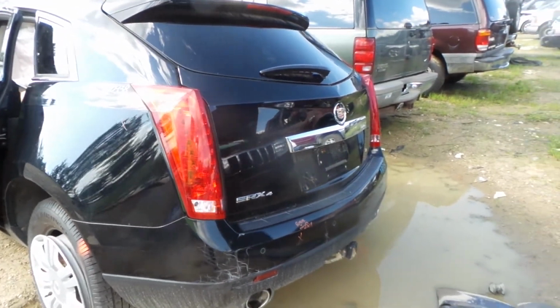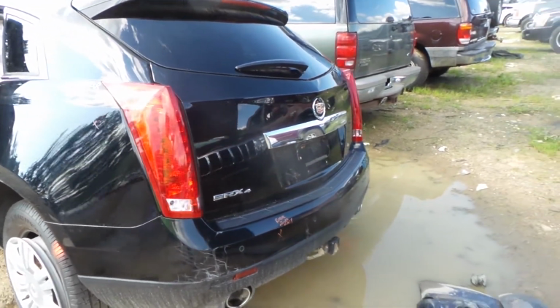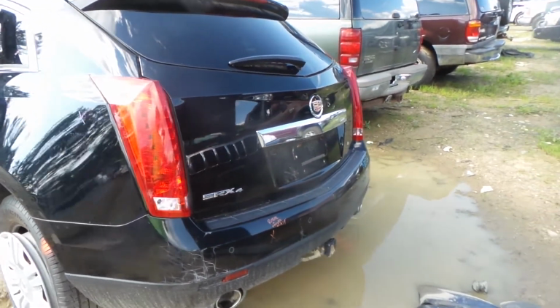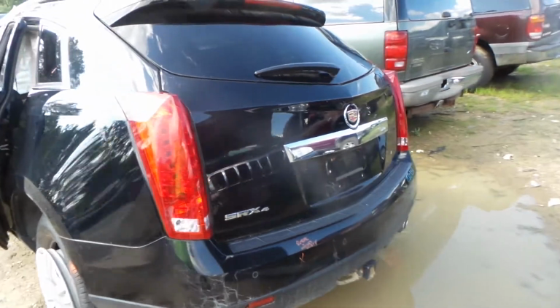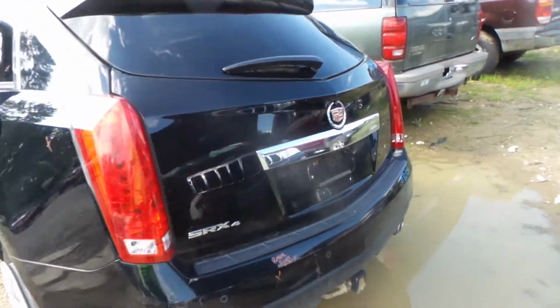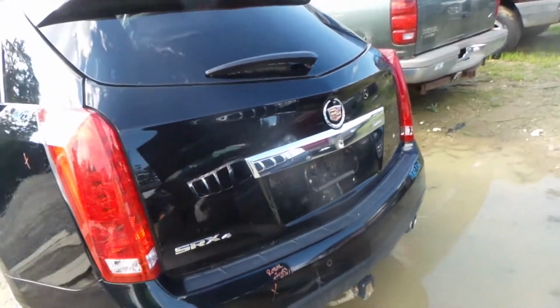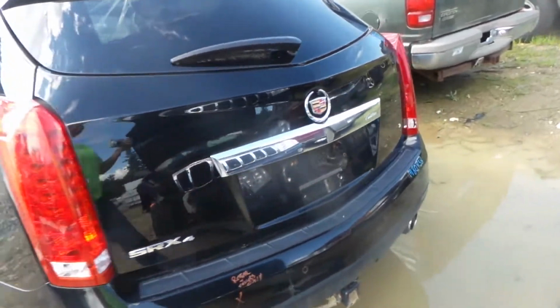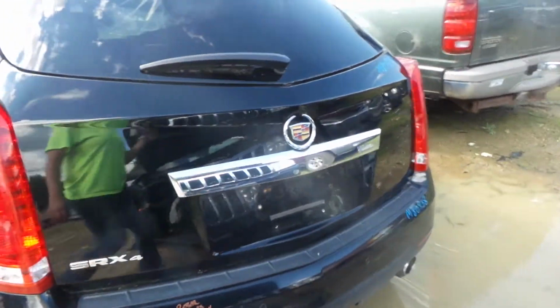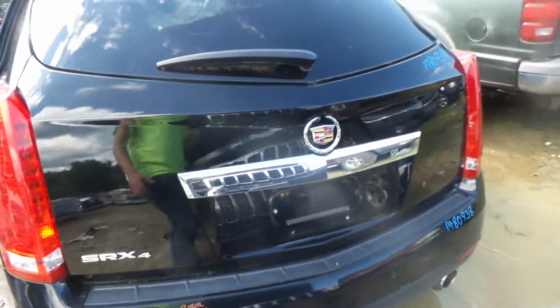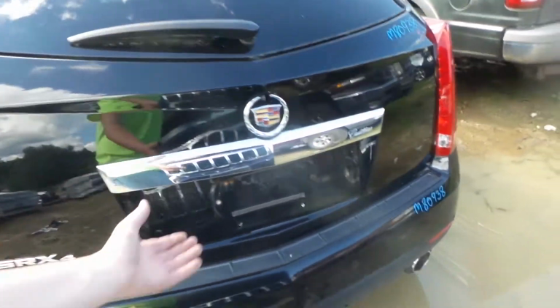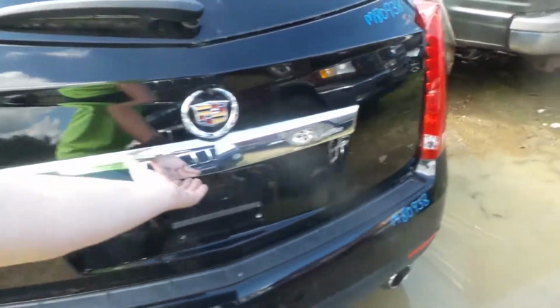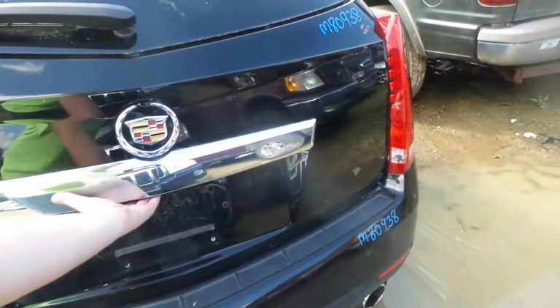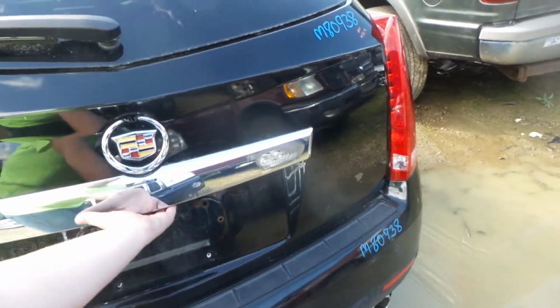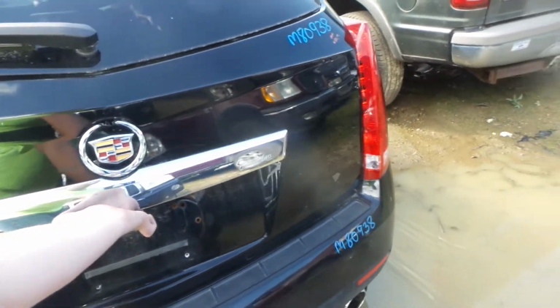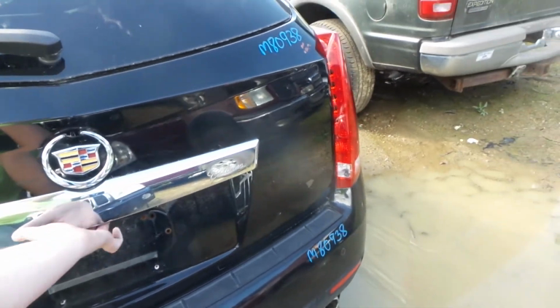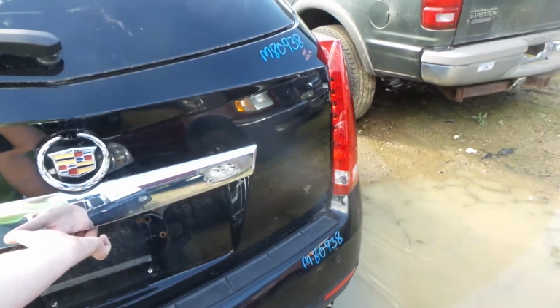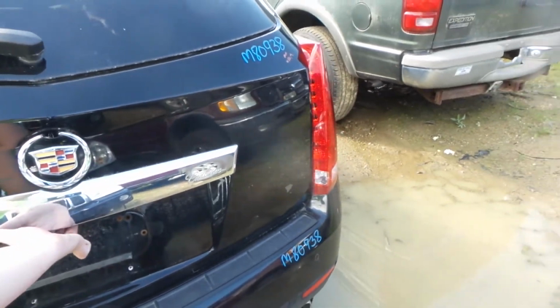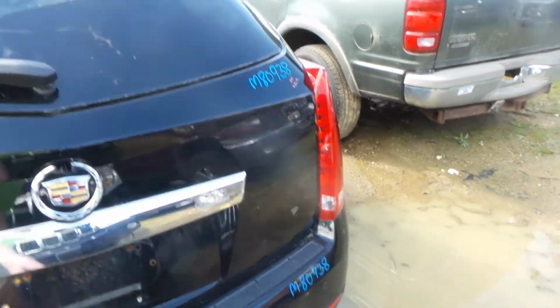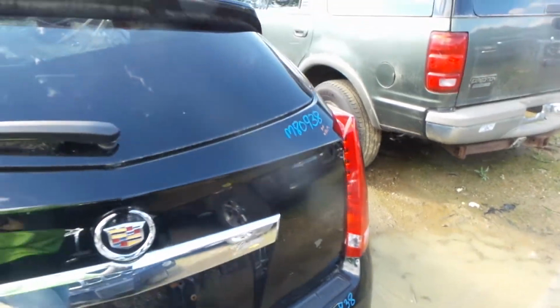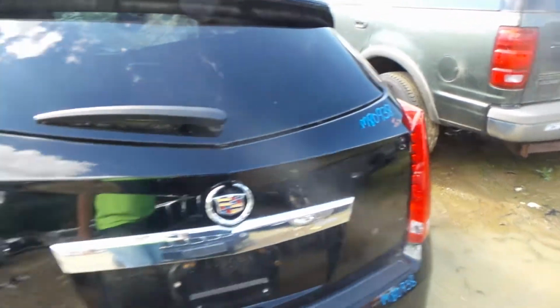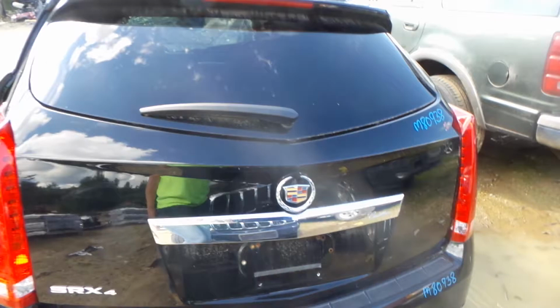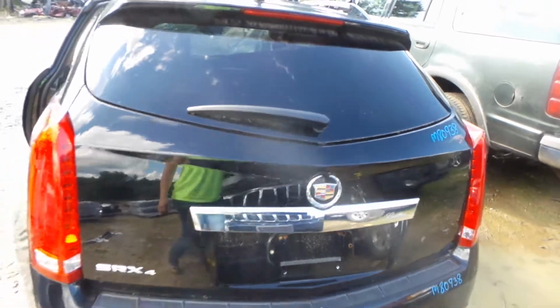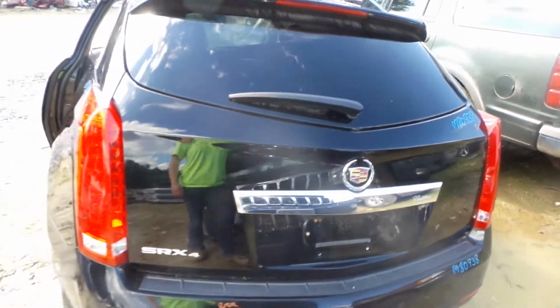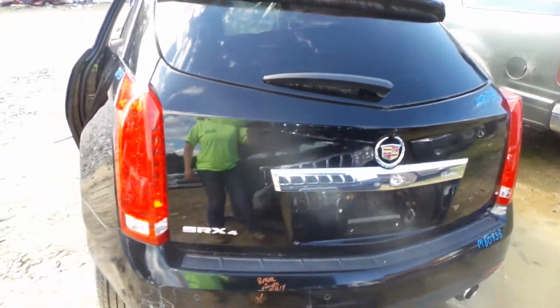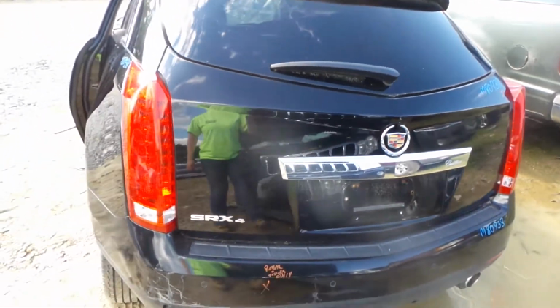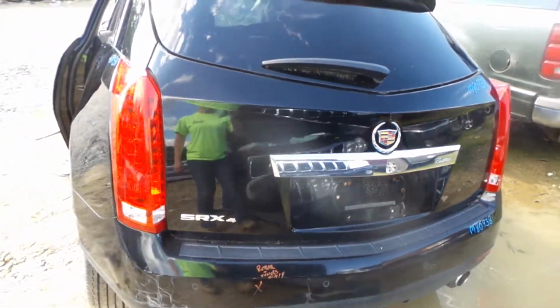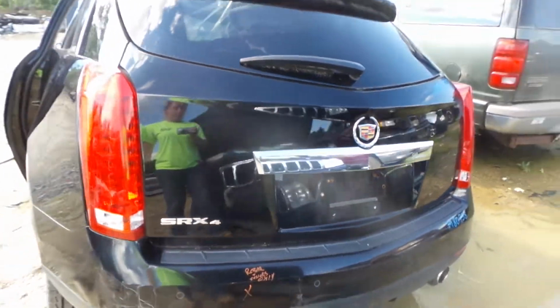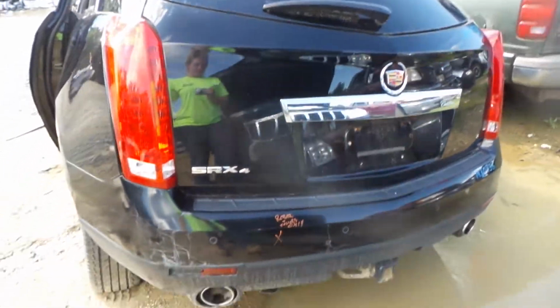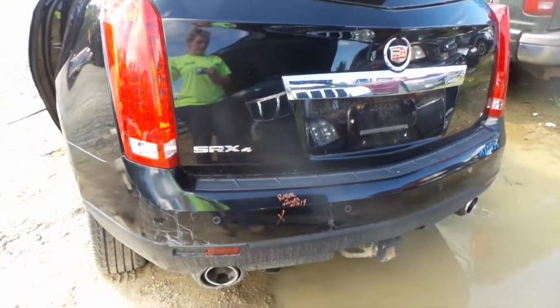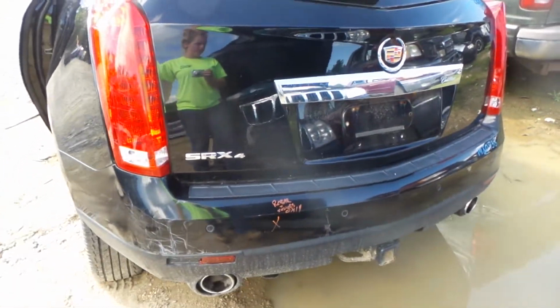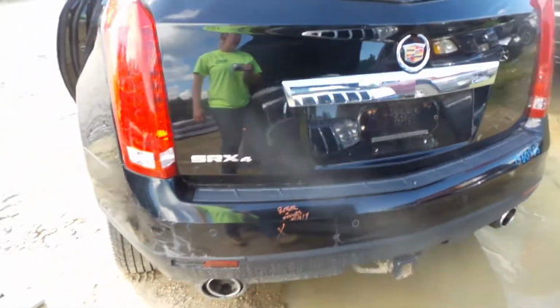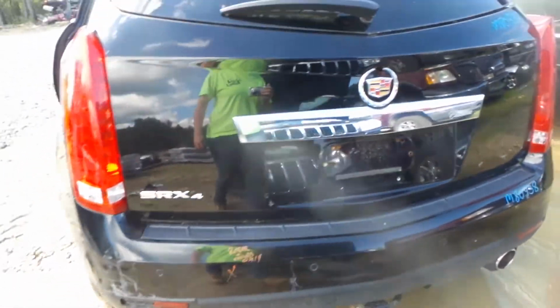We have a good right-hand tail light, insurance quality lid that comes with the spoiler and the hinges. The rear bumper is good for the rebar and the sensors.